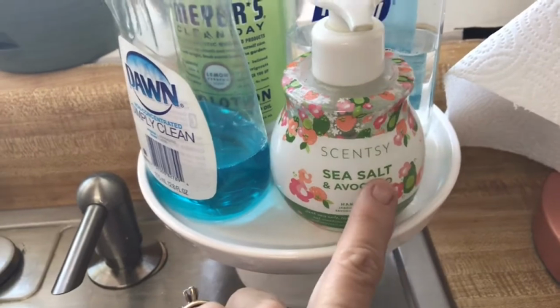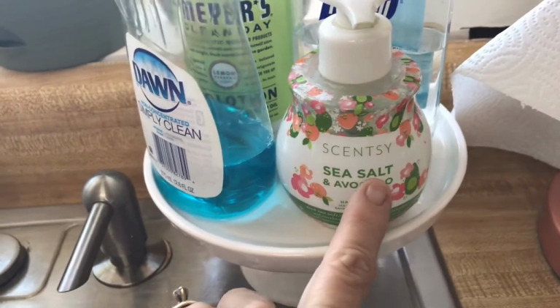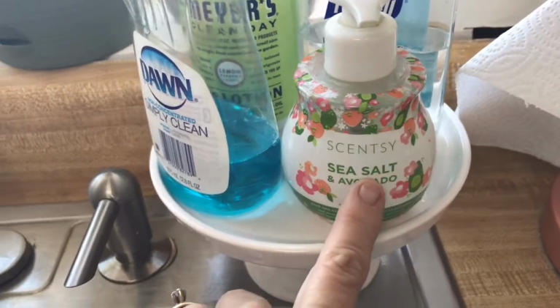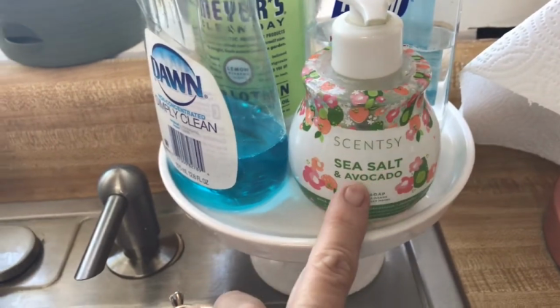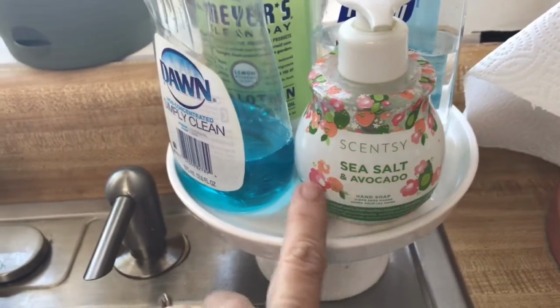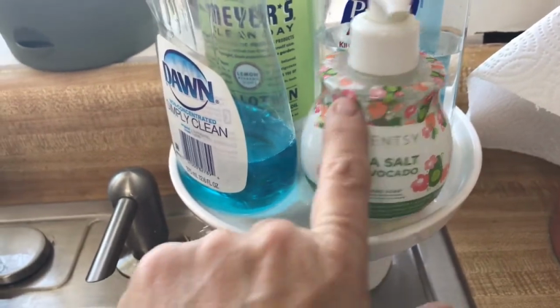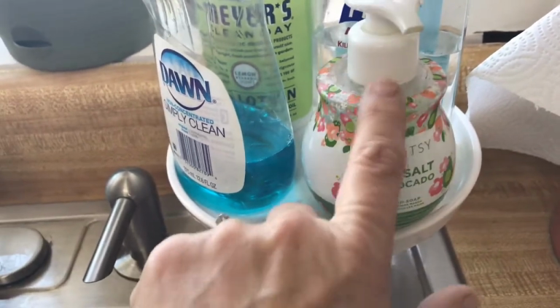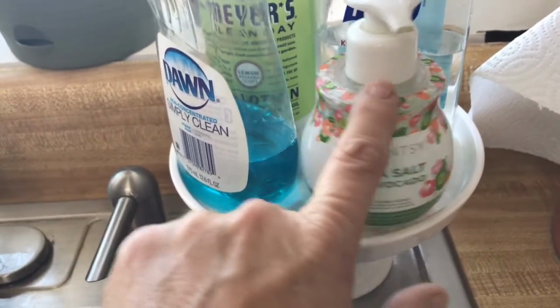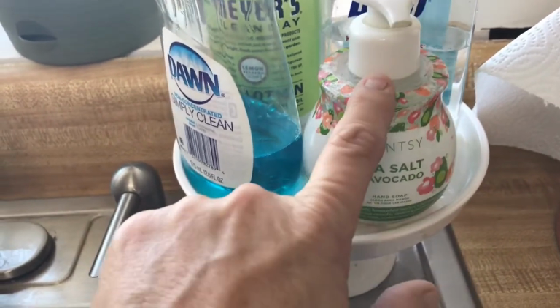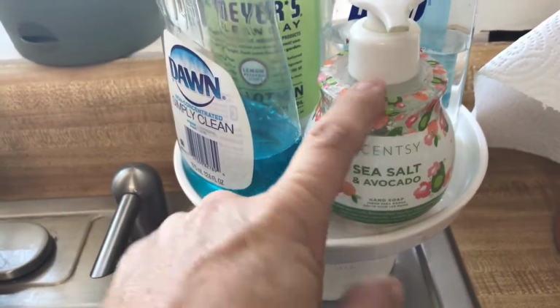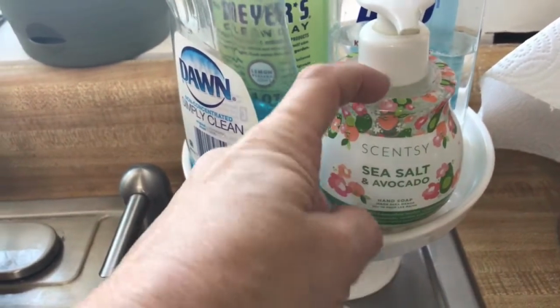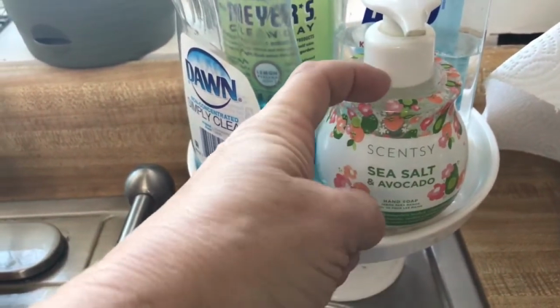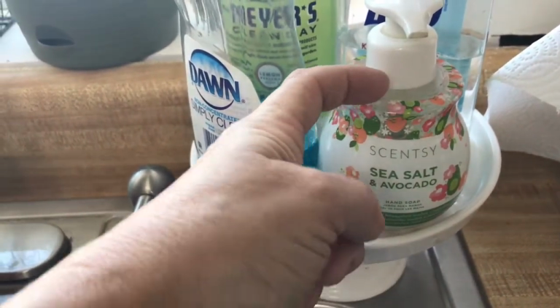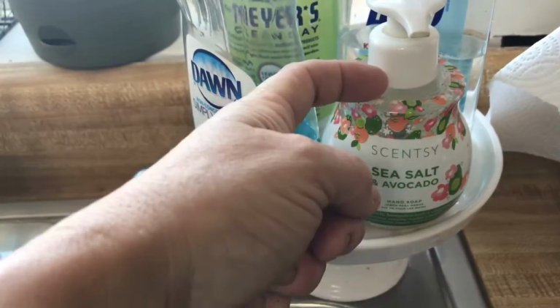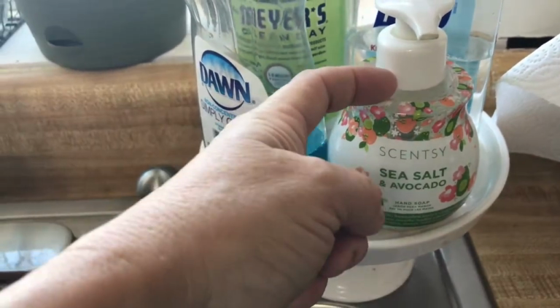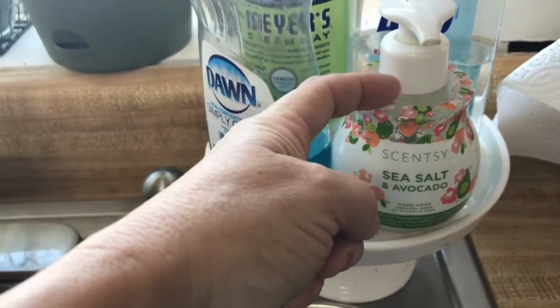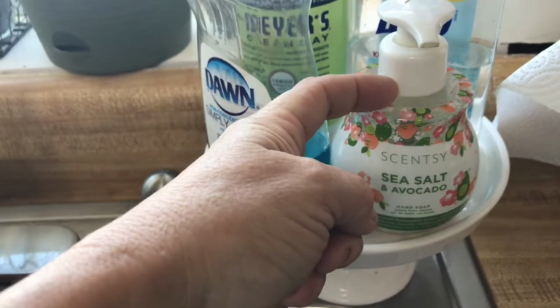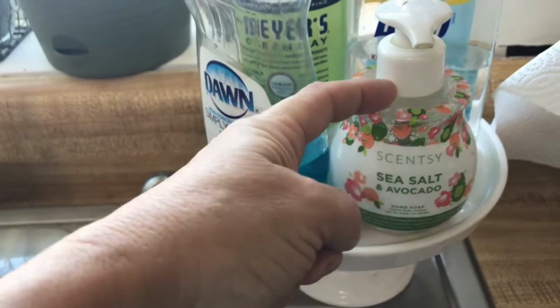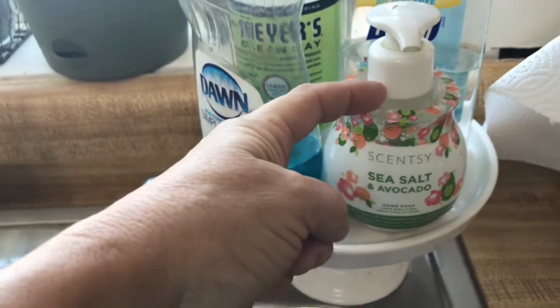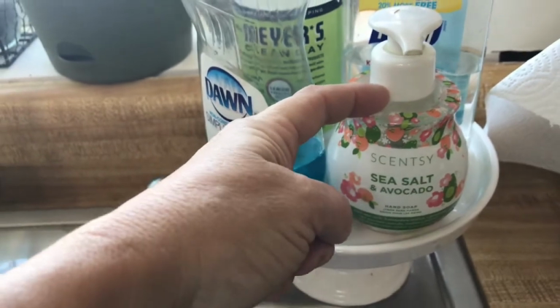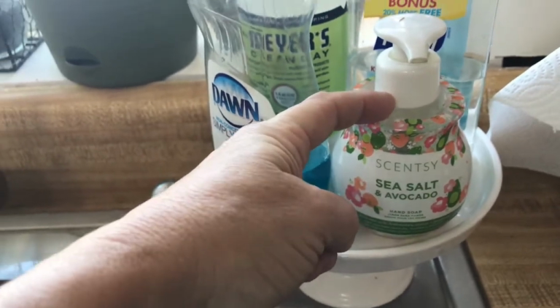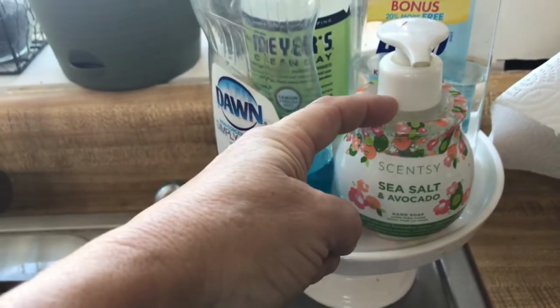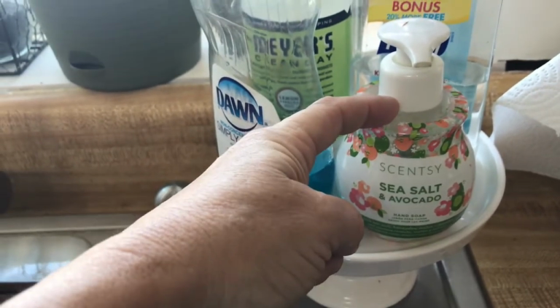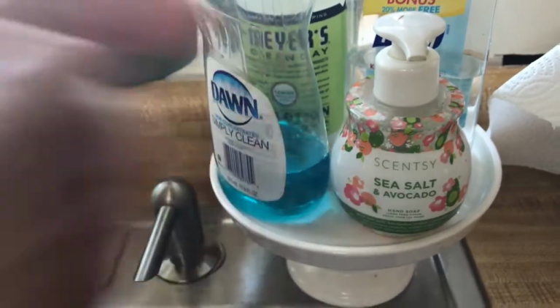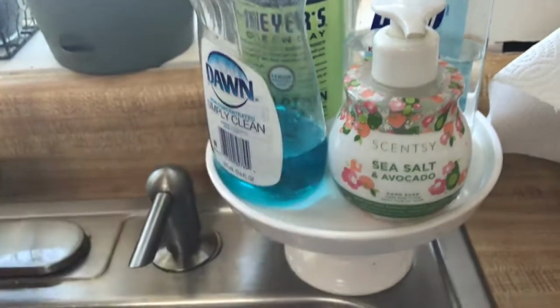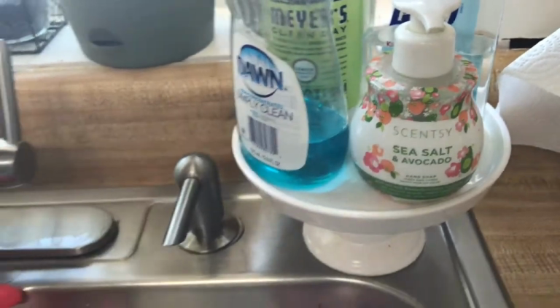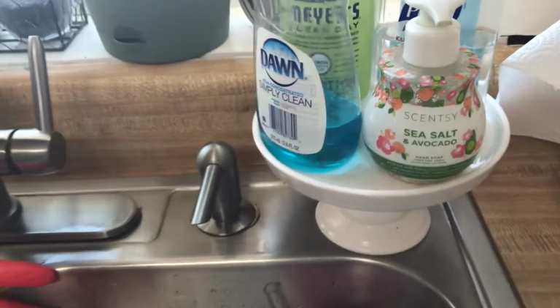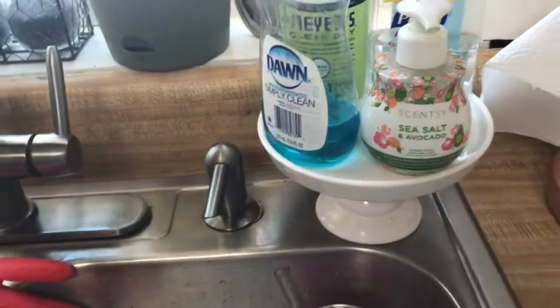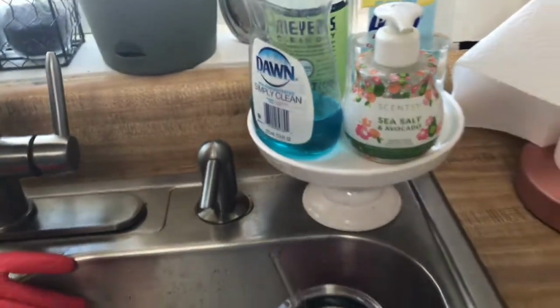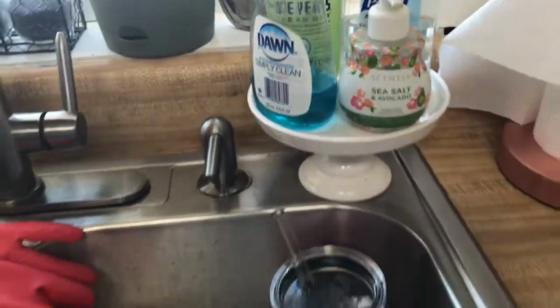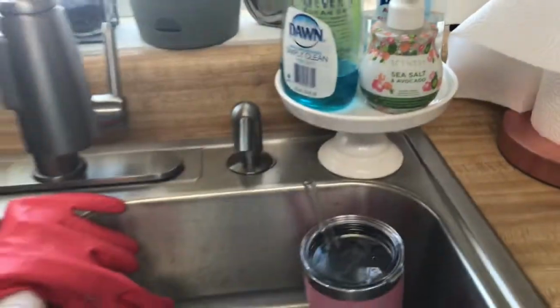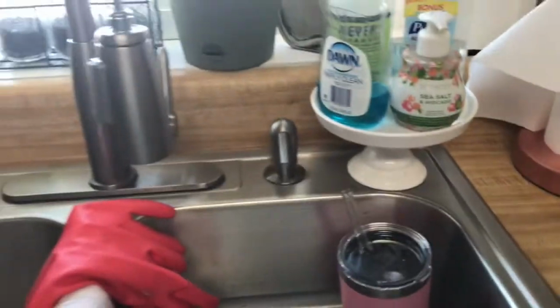I also wanted to show you this hand soap that came in my Scentsy box - I think it was my November or October box. It smells amazing. Love the hand soap.